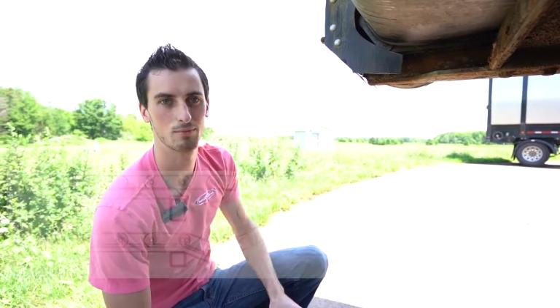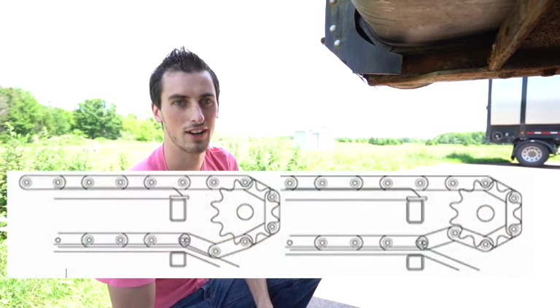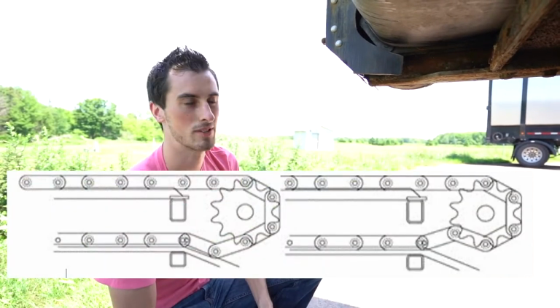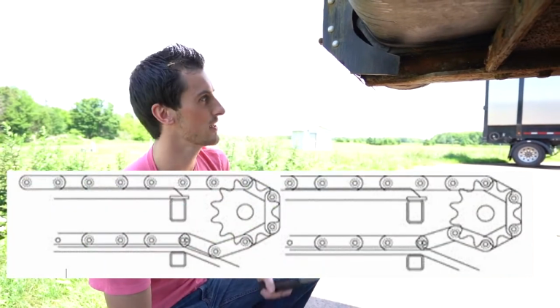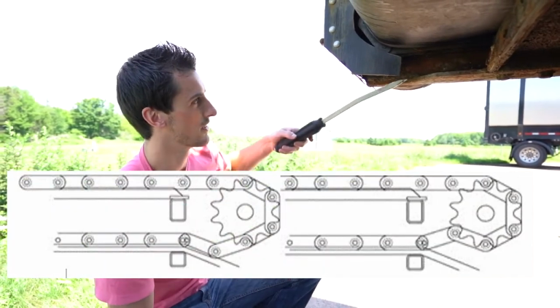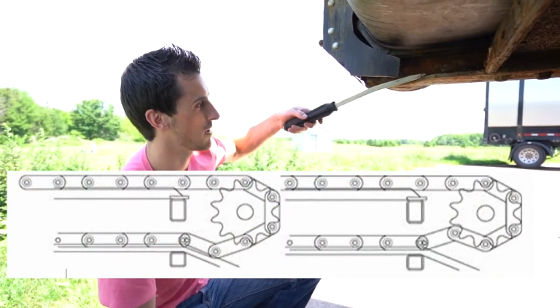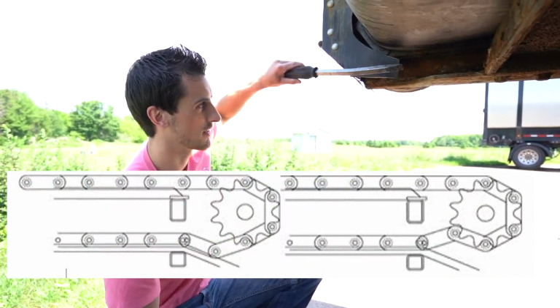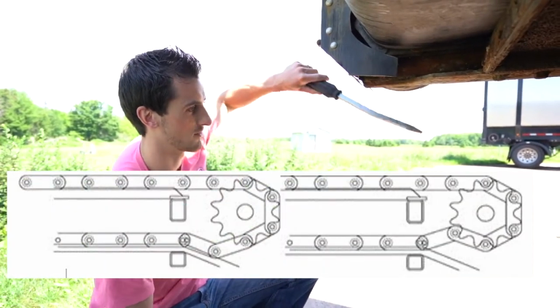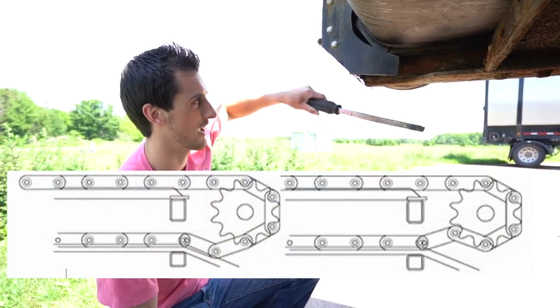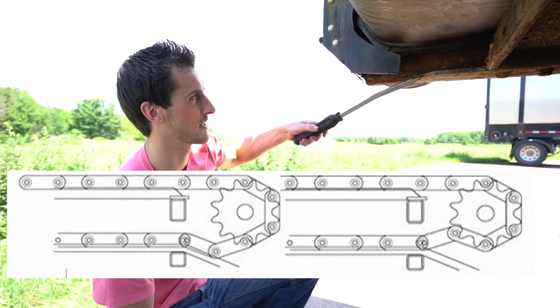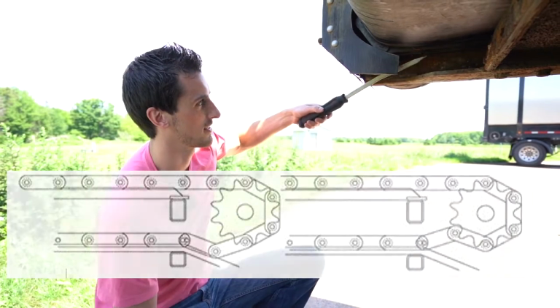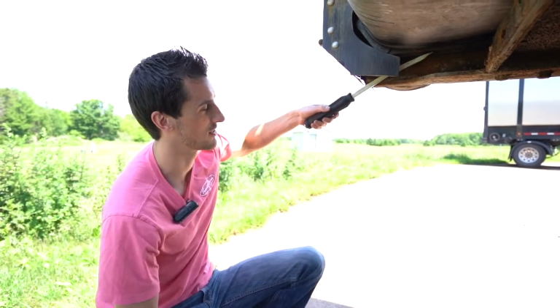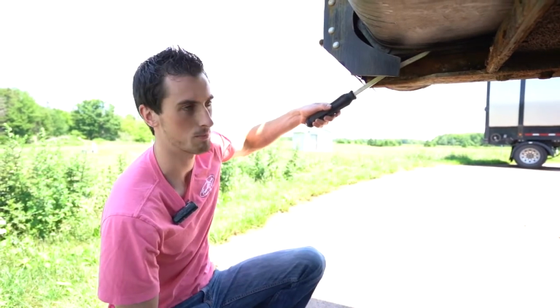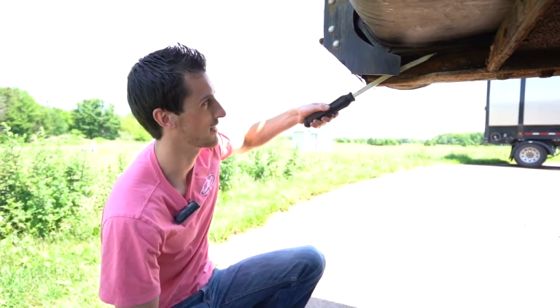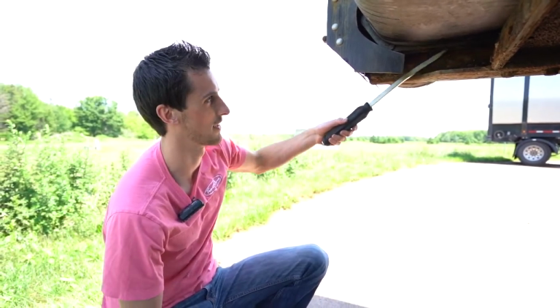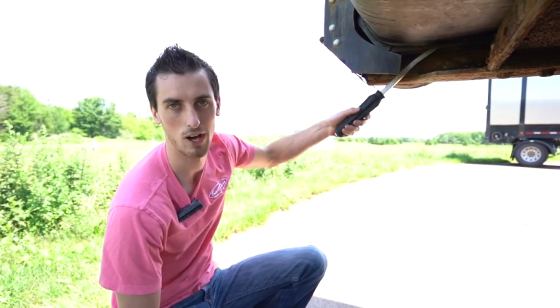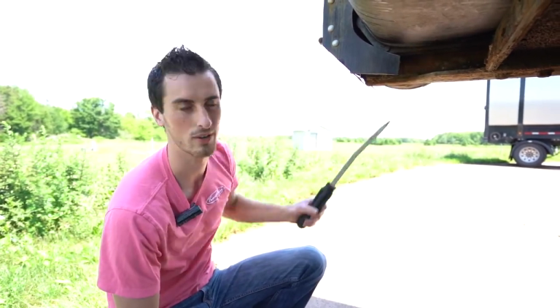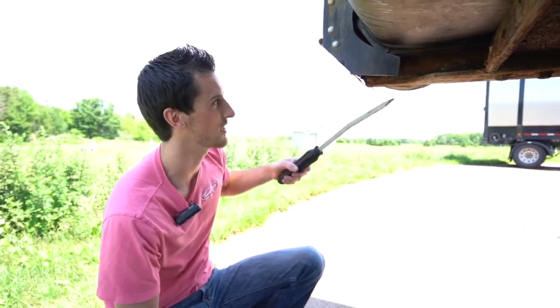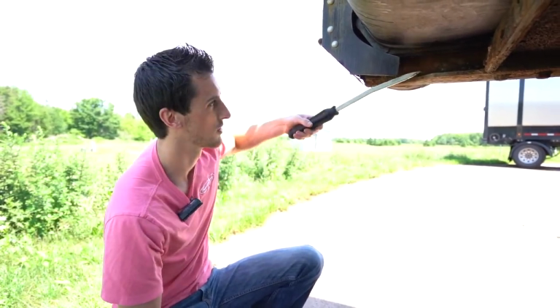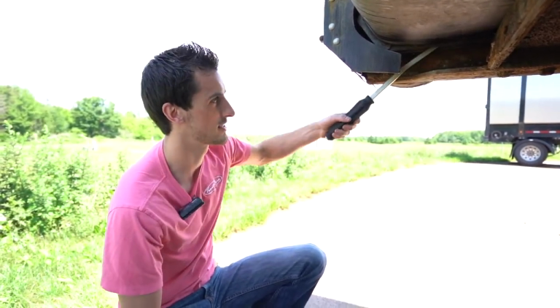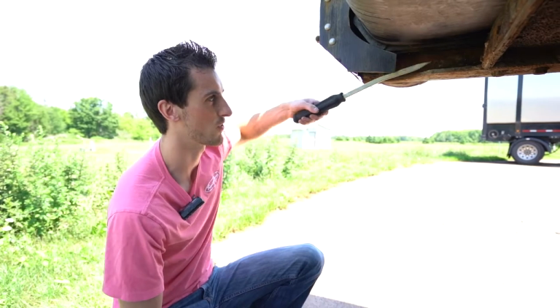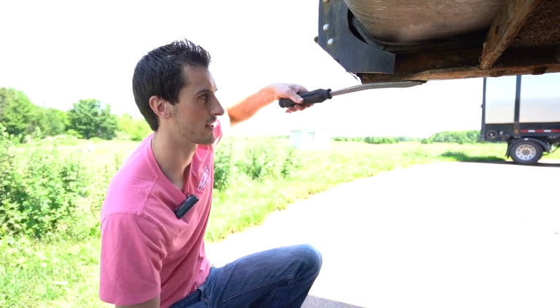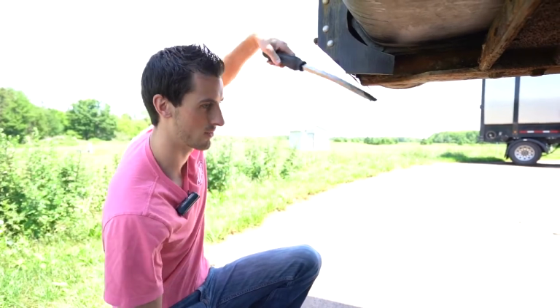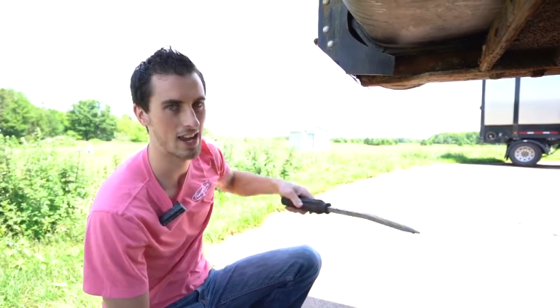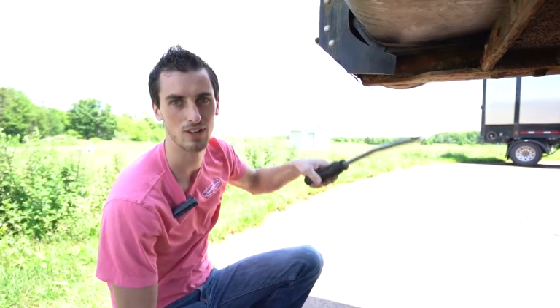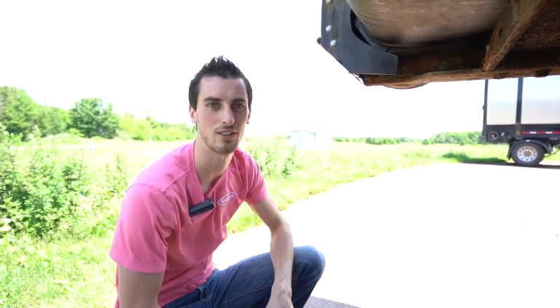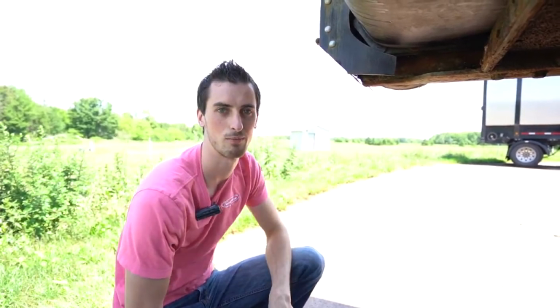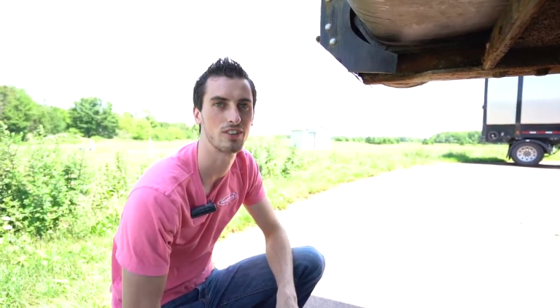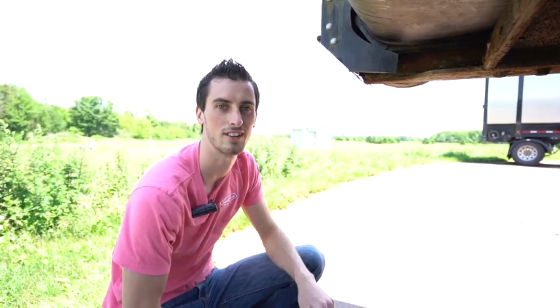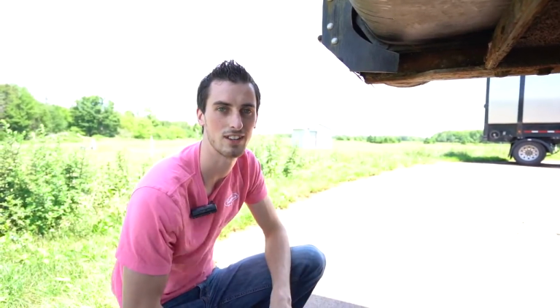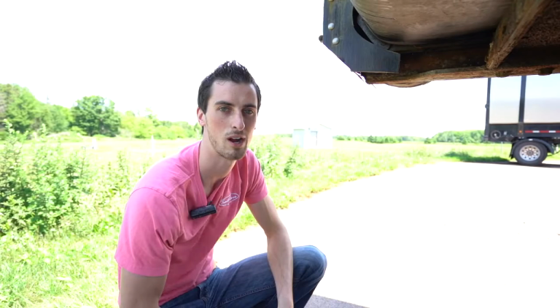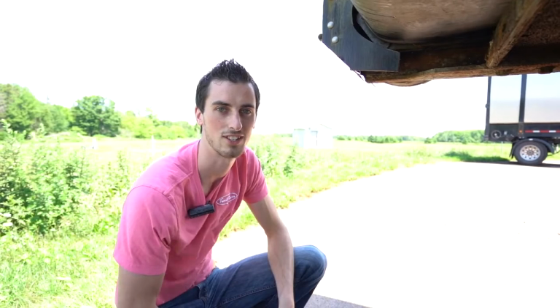I'll put a diagram up on screen. Sometimes, instead of dipping down, it might stick to the sprocket and go up. So if it either rides up before leveling out or rides down before leveling out, those are both good signs of a chain that's not properly tensioned.